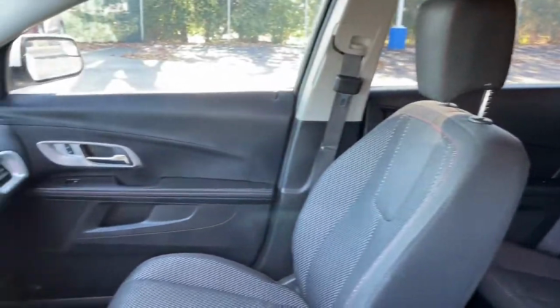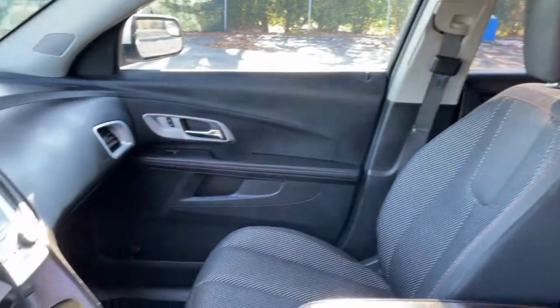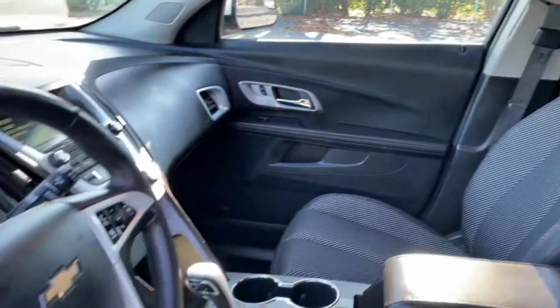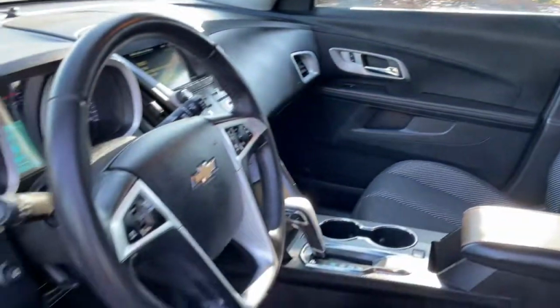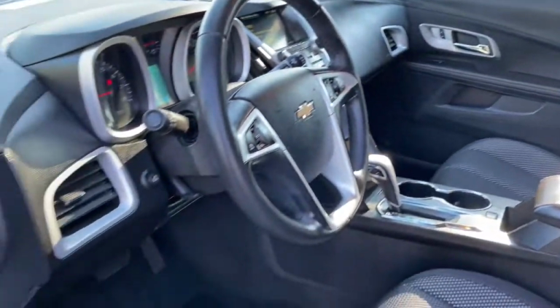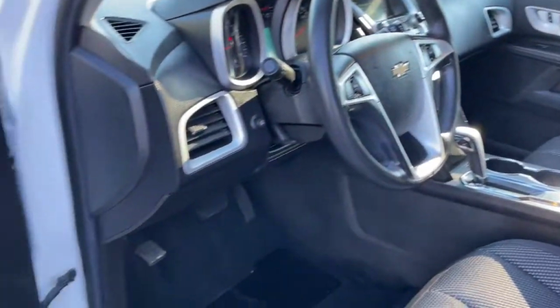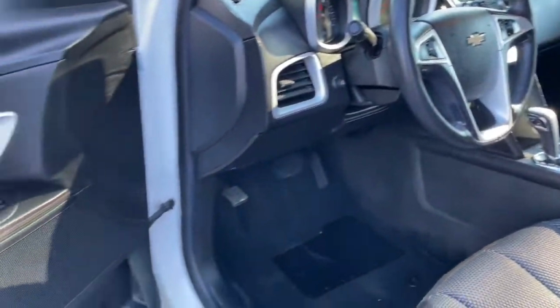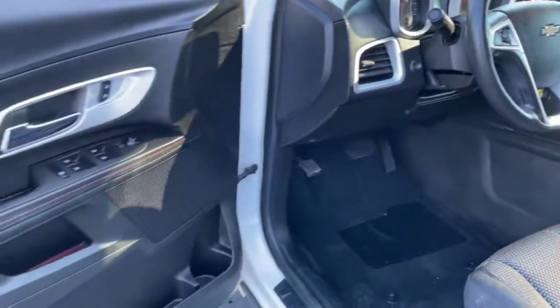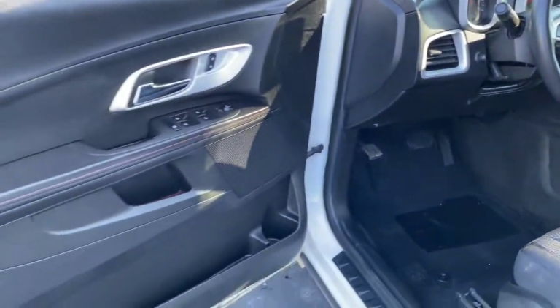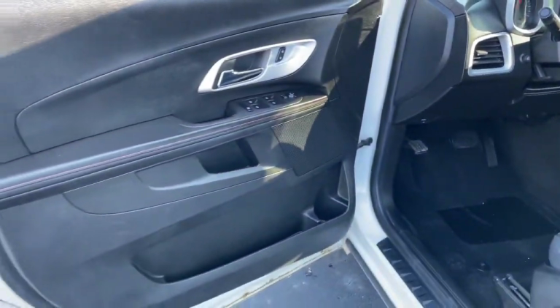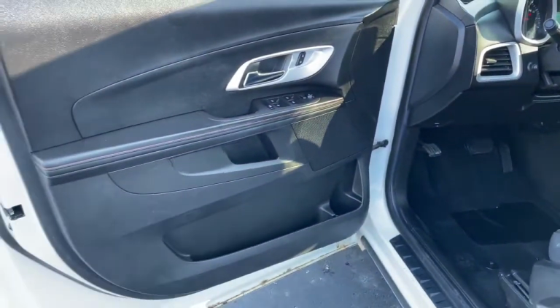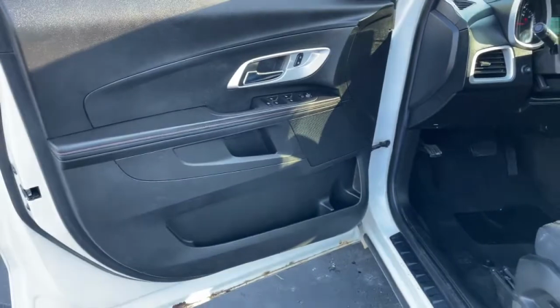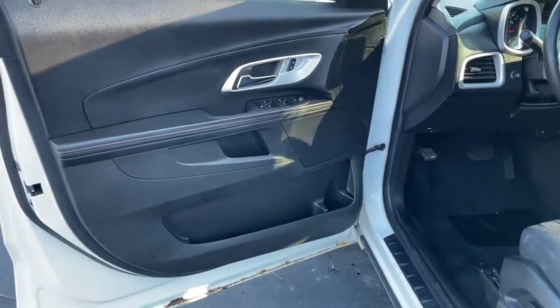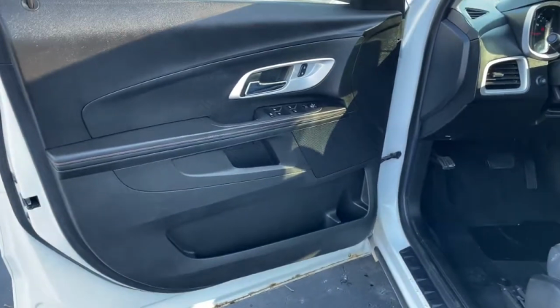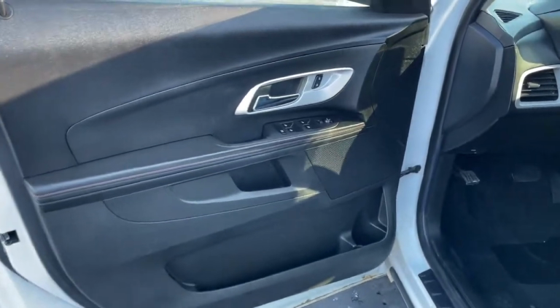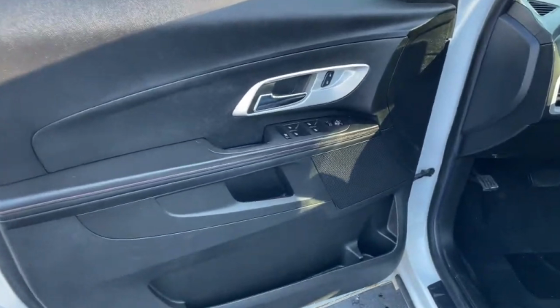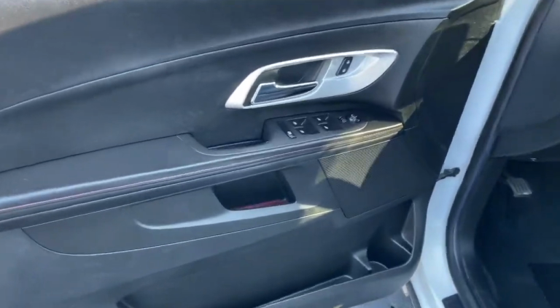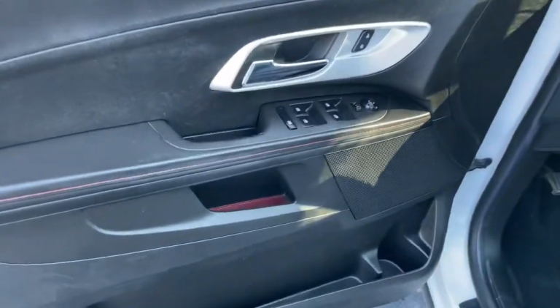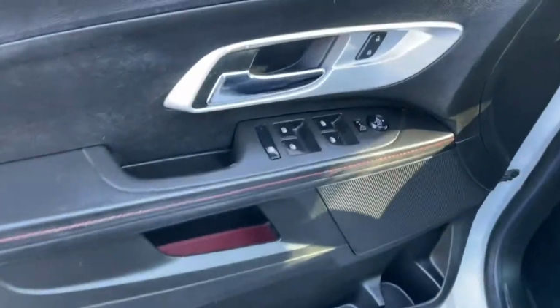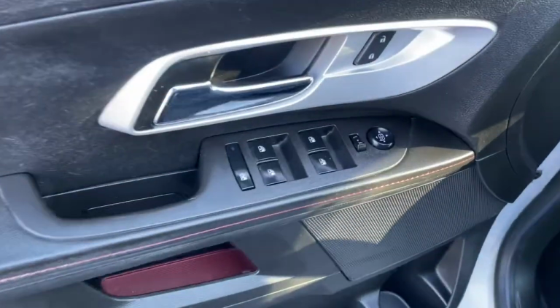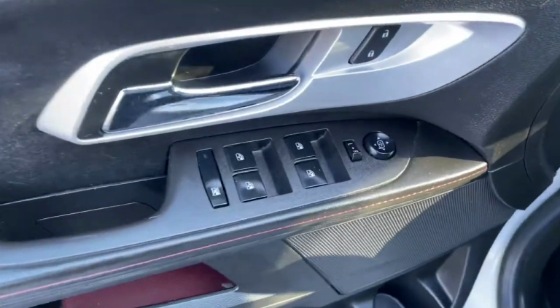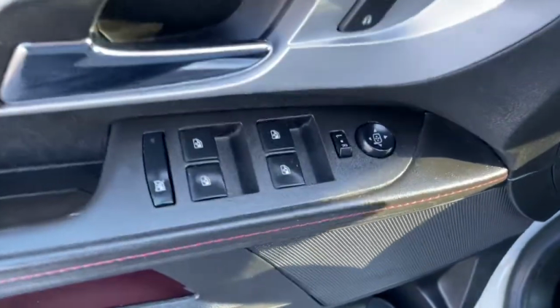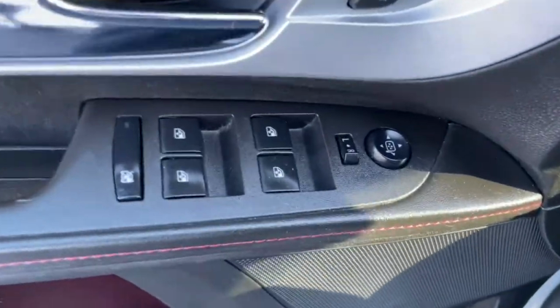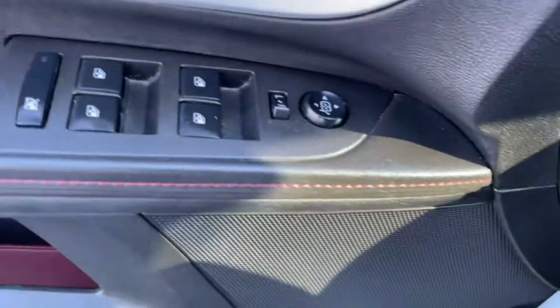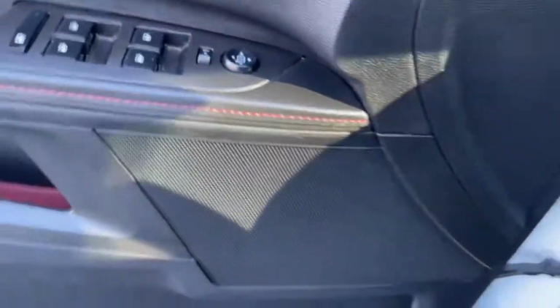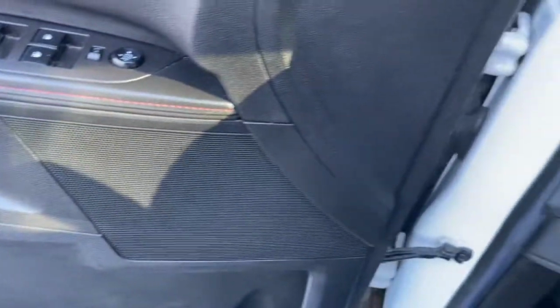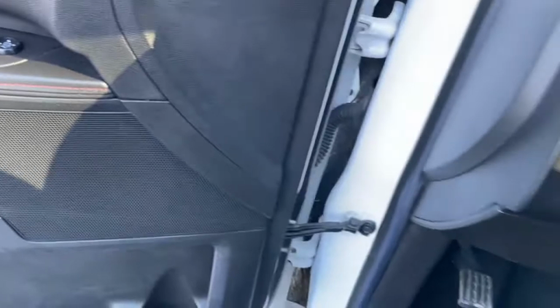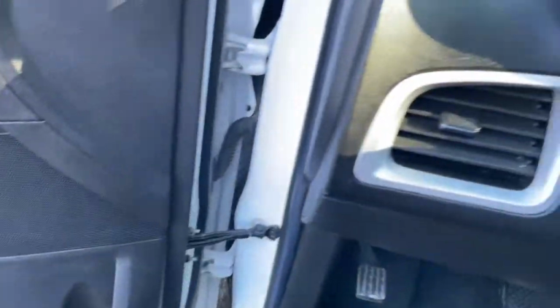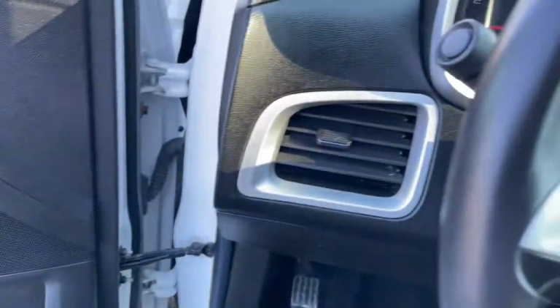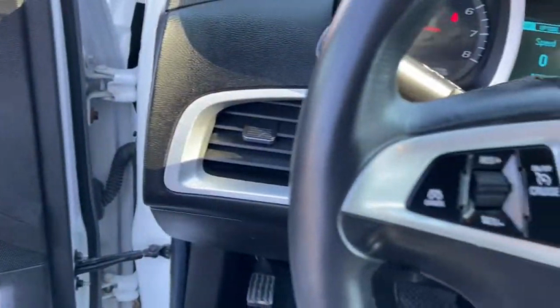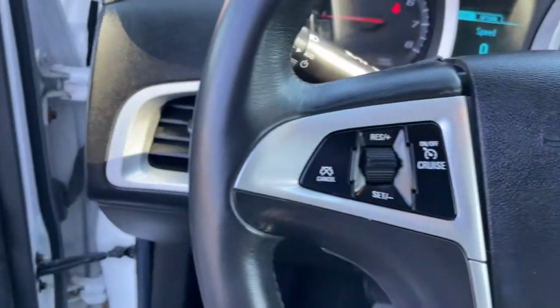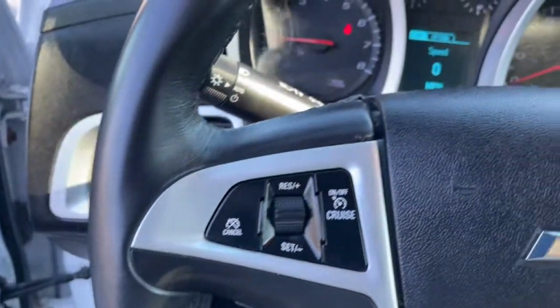These are just some of the great options this vehicle comes with: keyless entry, satellite radio, backup camera, remote engine start, aluminum wheels, and alarm.